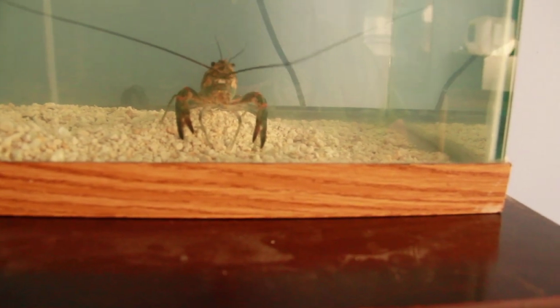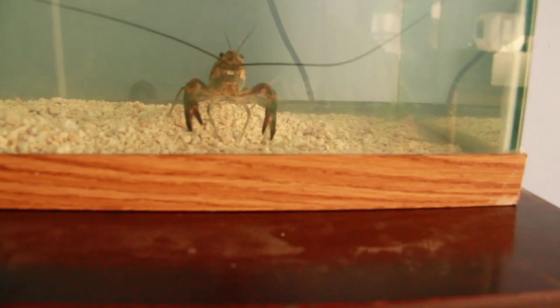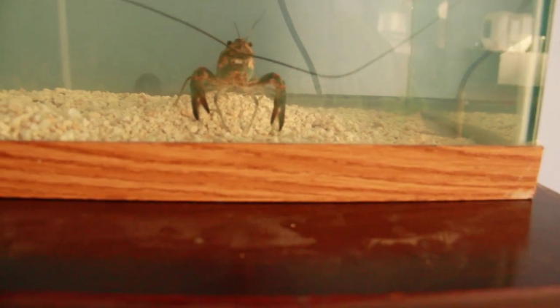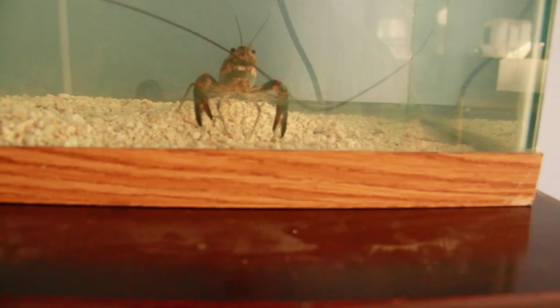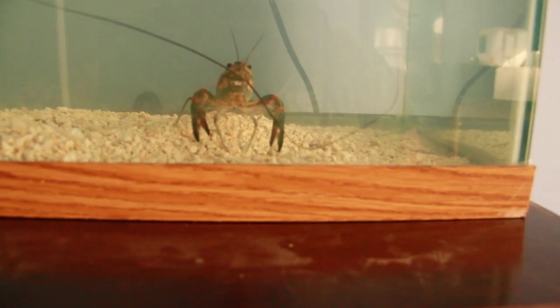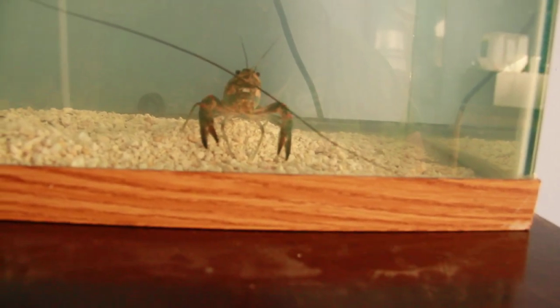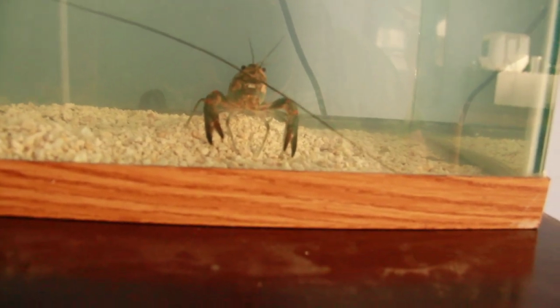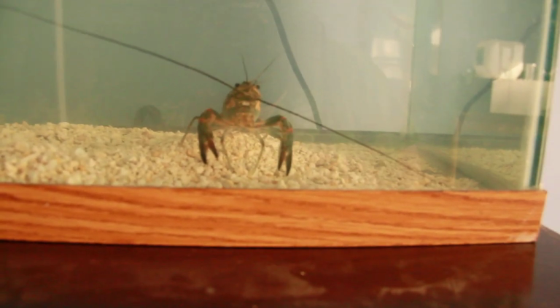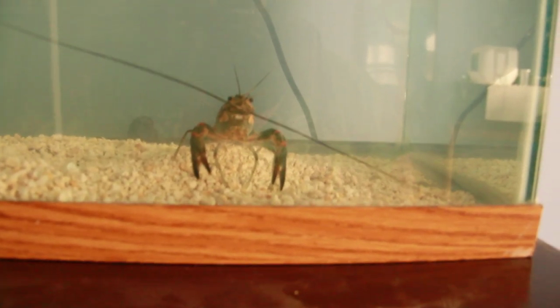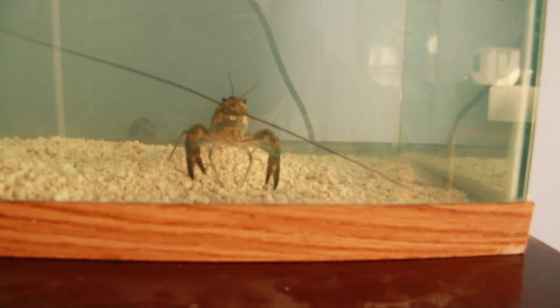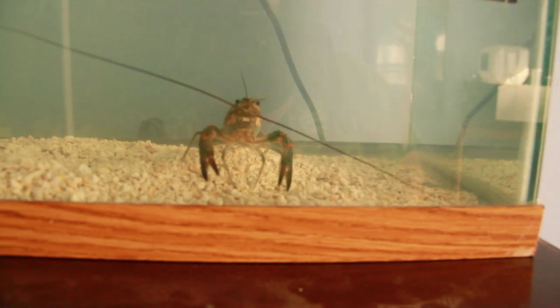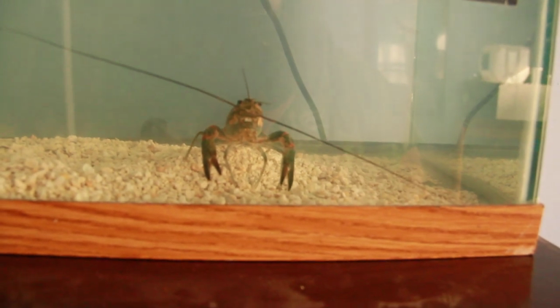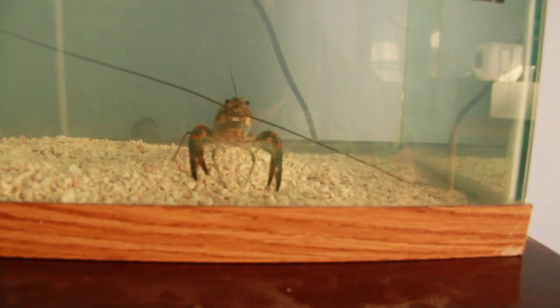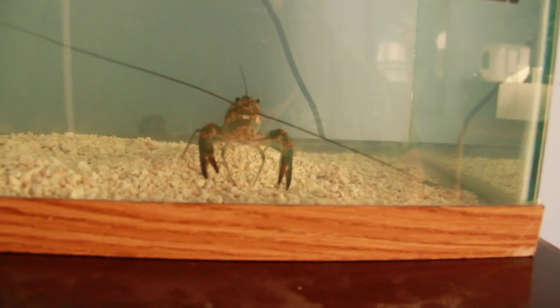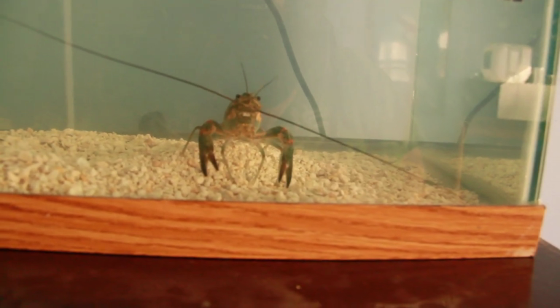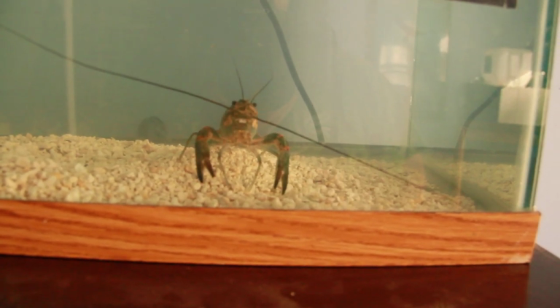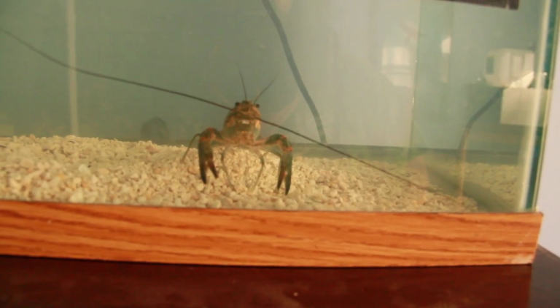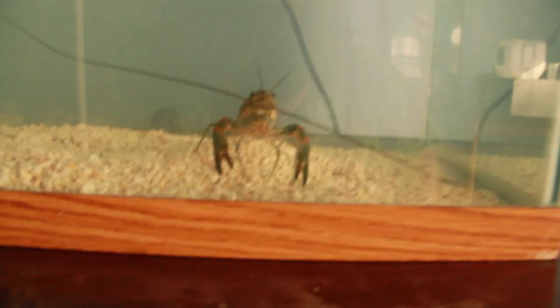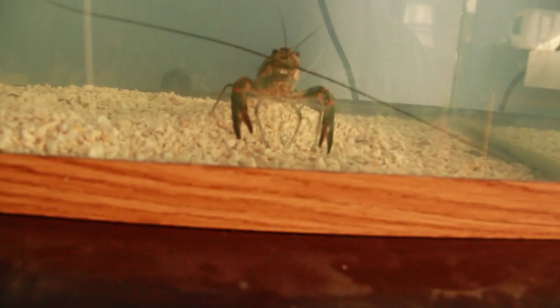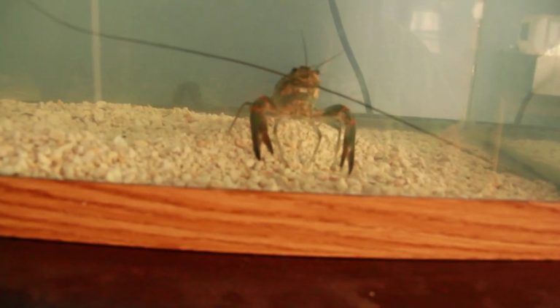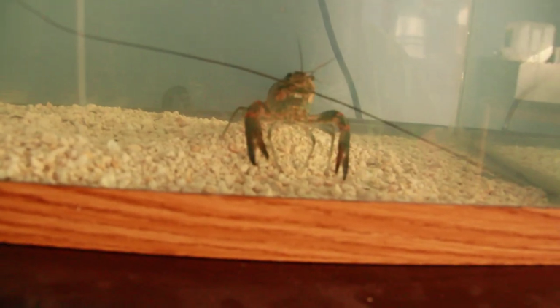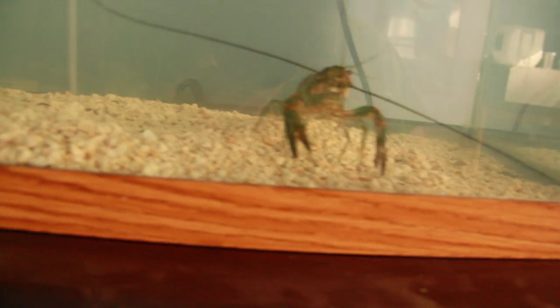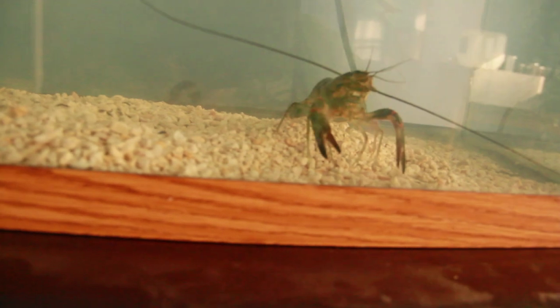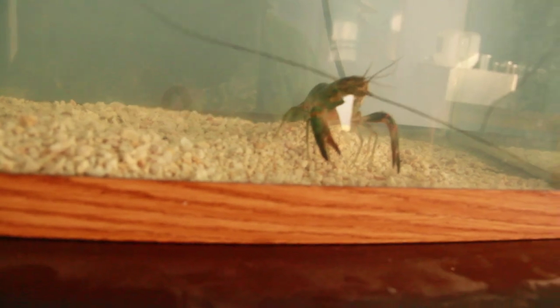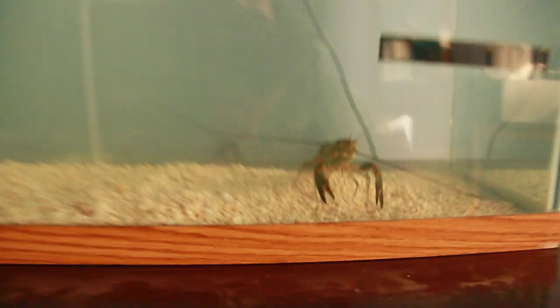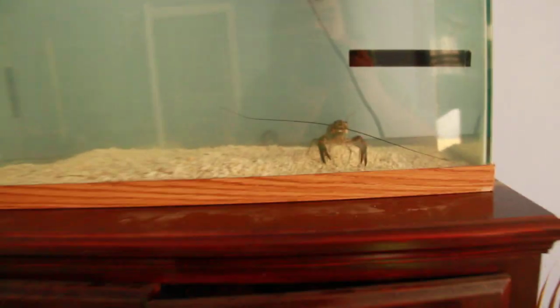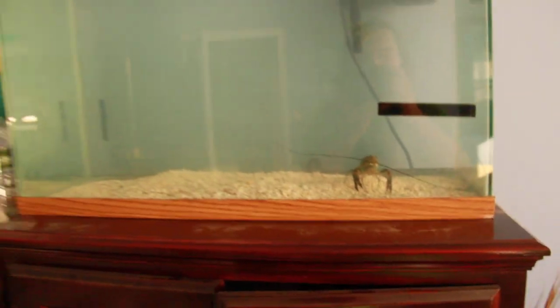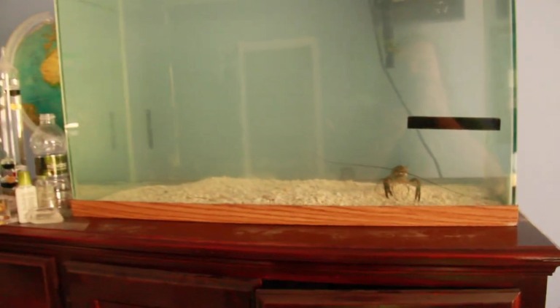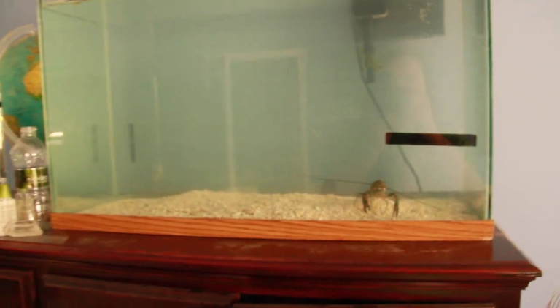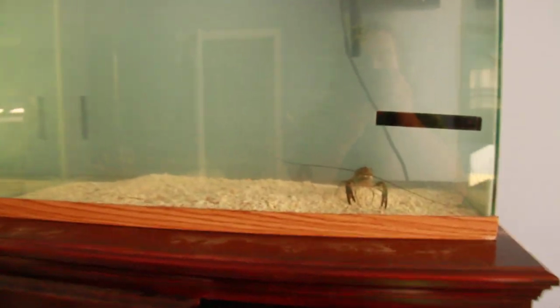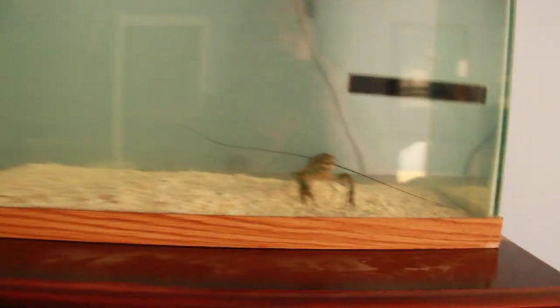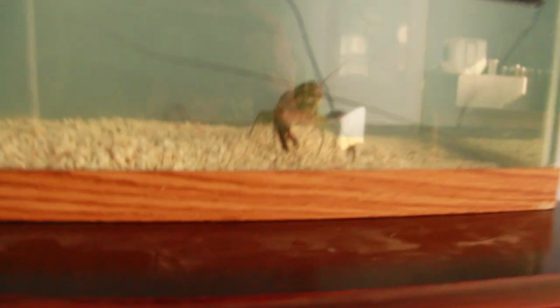I might put some other things in there, I don't know what, but I'm definitely glad that I got him out because he is huge — he's enormous. This is a 30 gallon tank, and you can see how big he is. He's like a lobster.